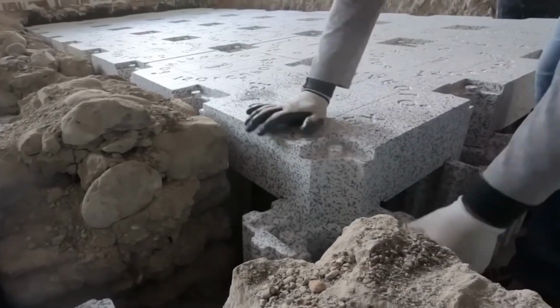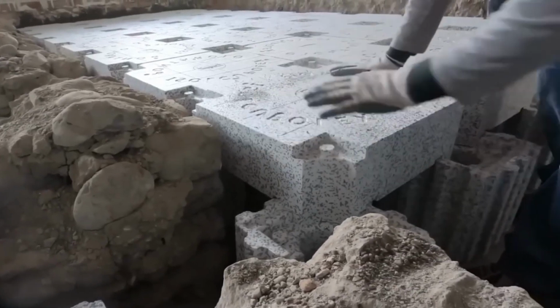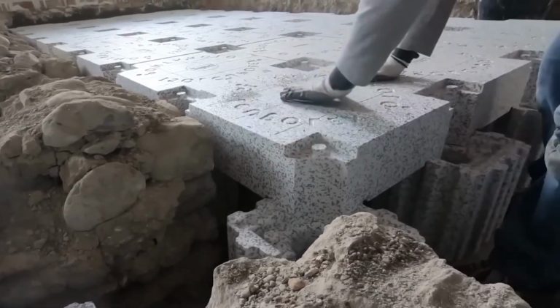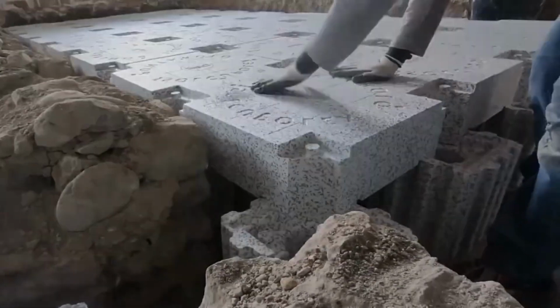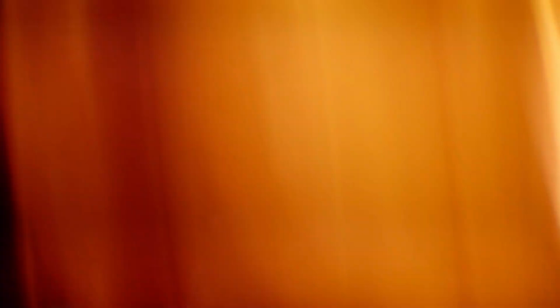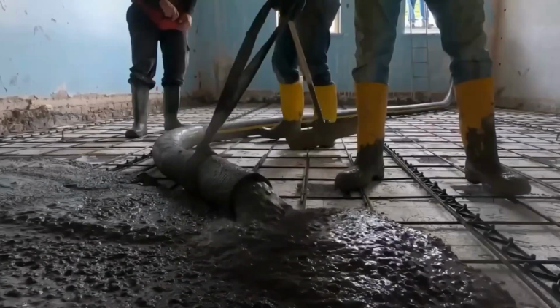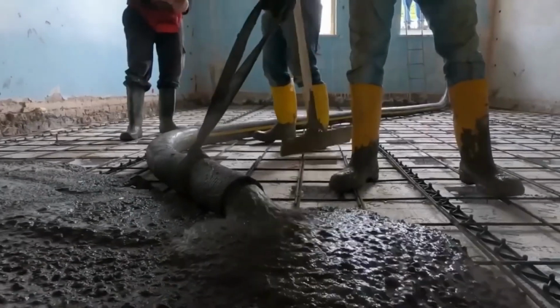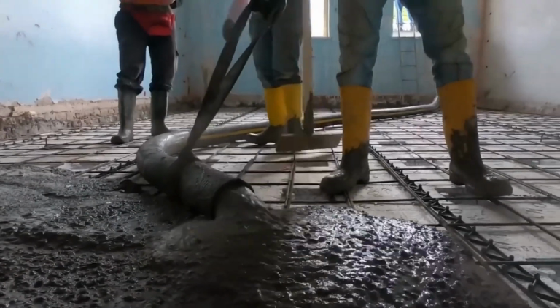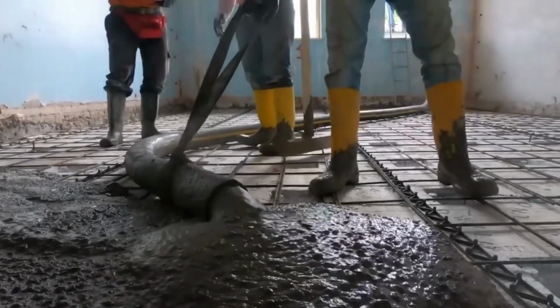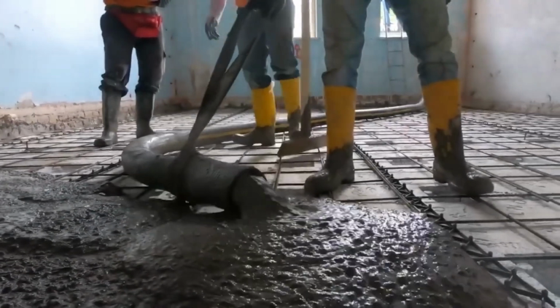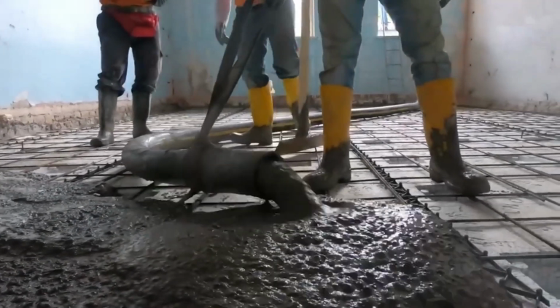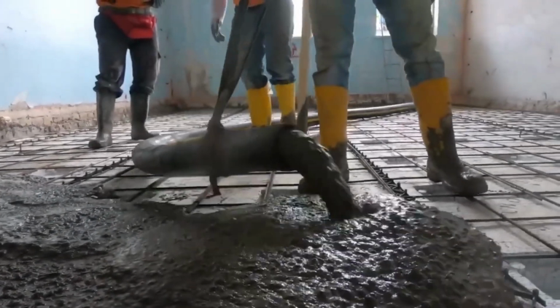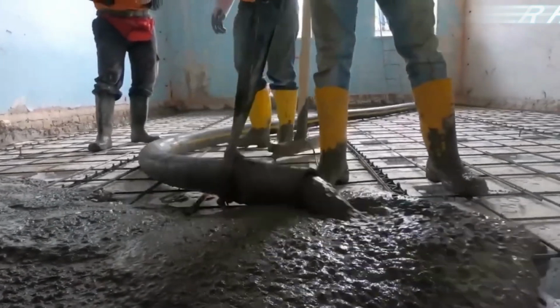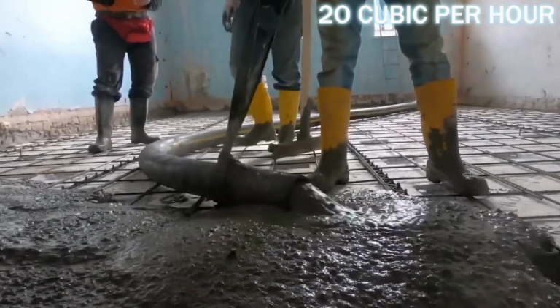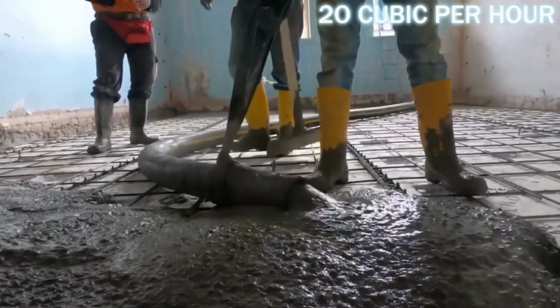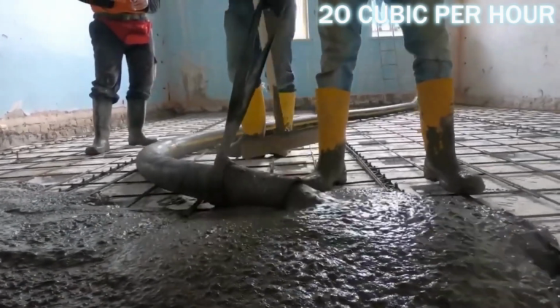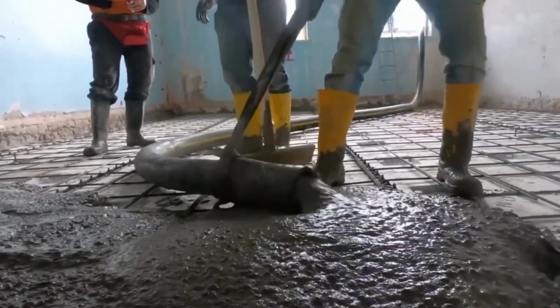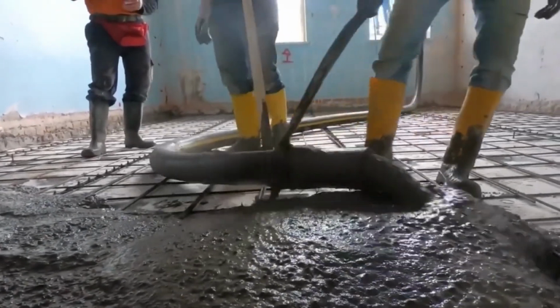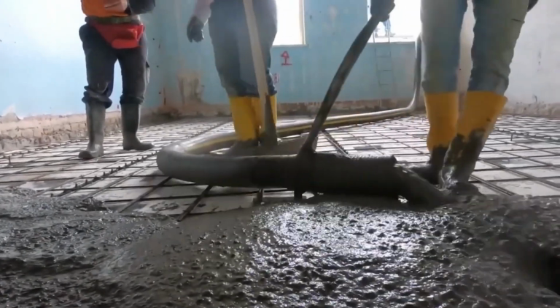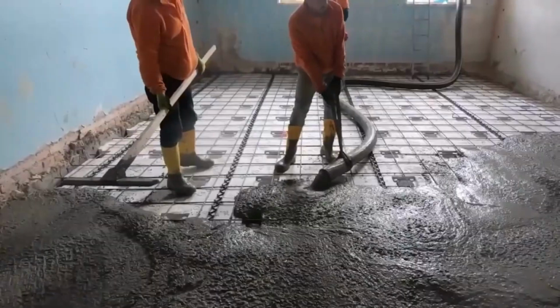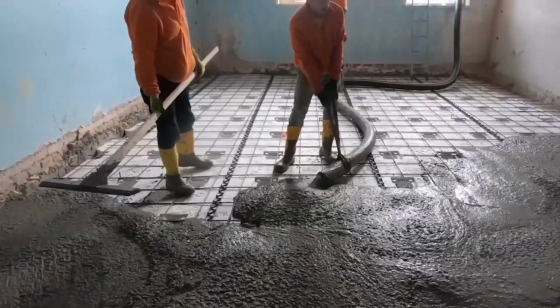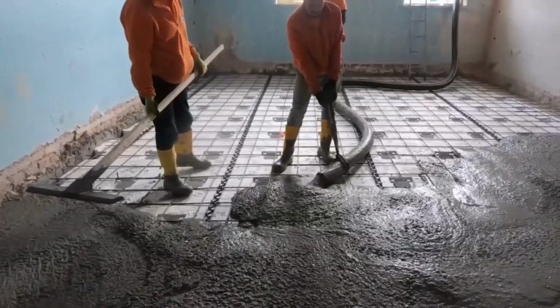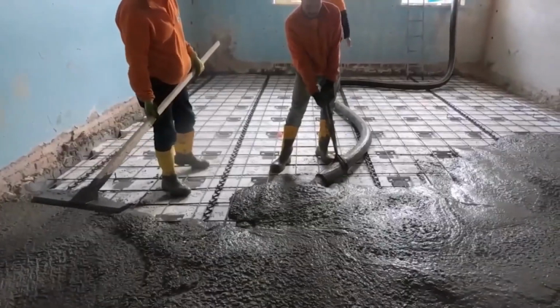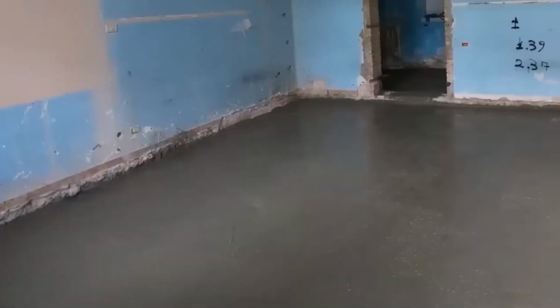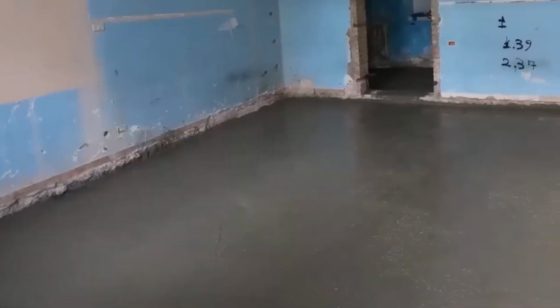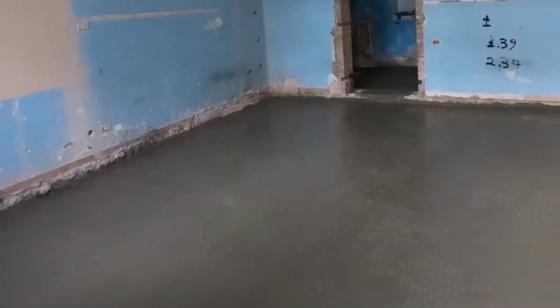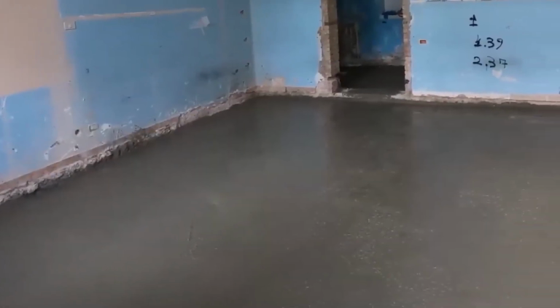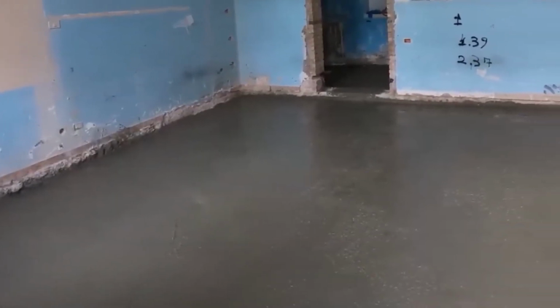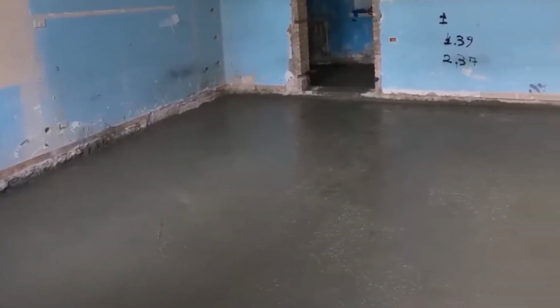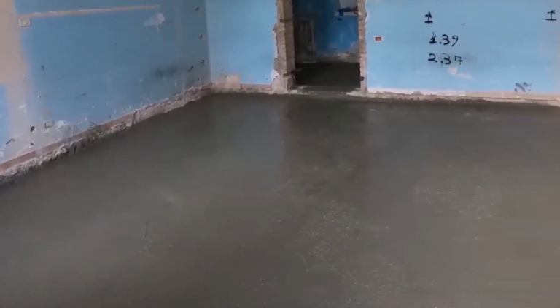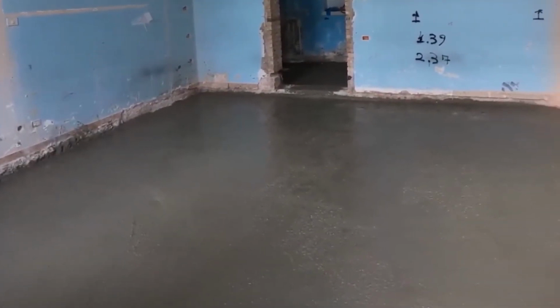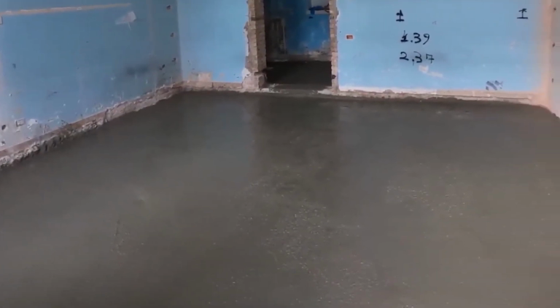Installing ISOL Cupolex is remarkably speedy, with a skilled team managing about 20 cubic meters per hour. These floors are an excellent option when keeping the structure's weight down is crucial, as aerated concrete can also be used.